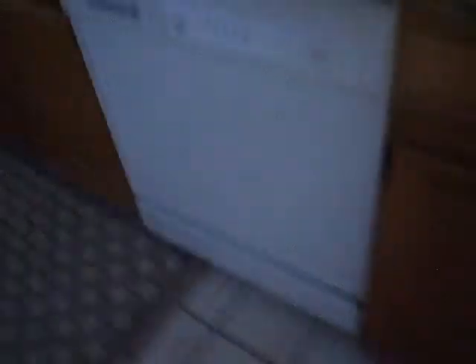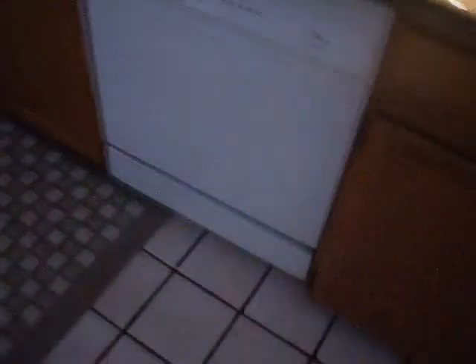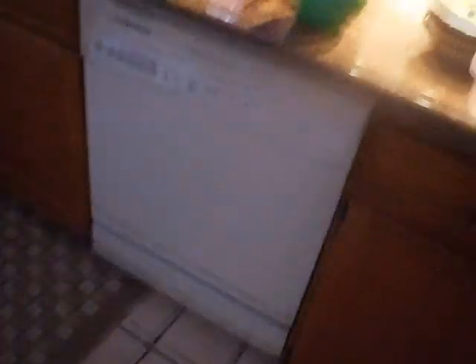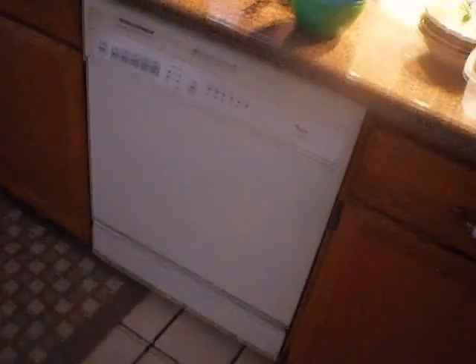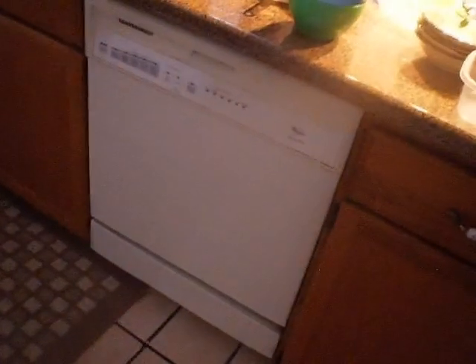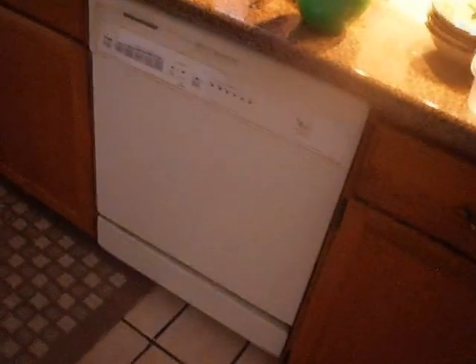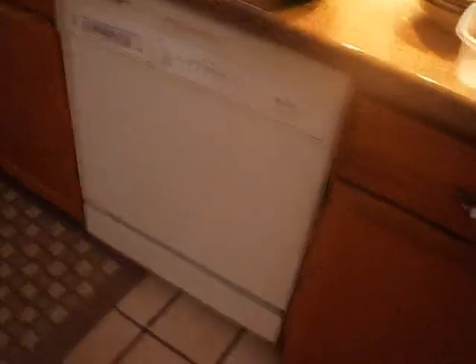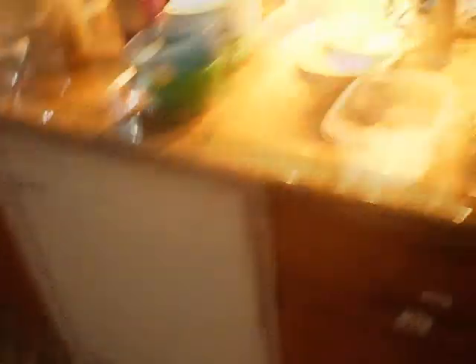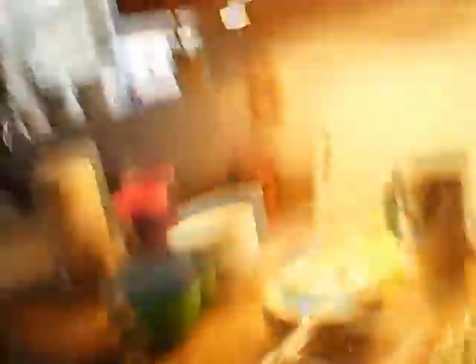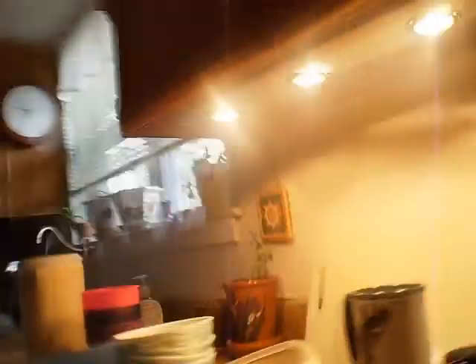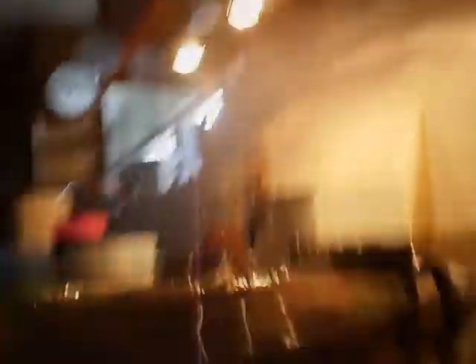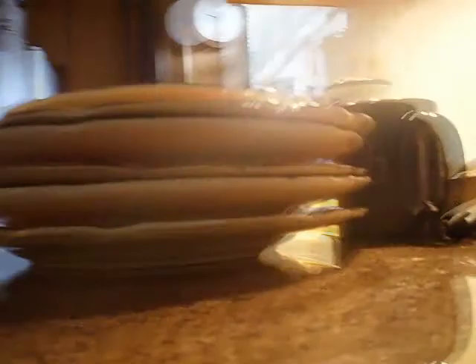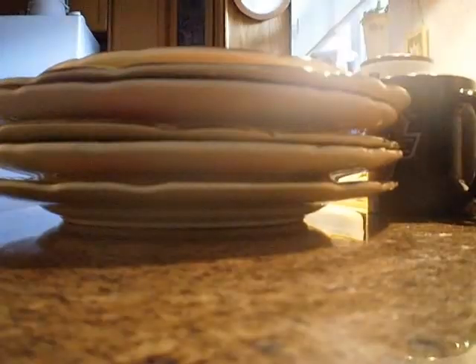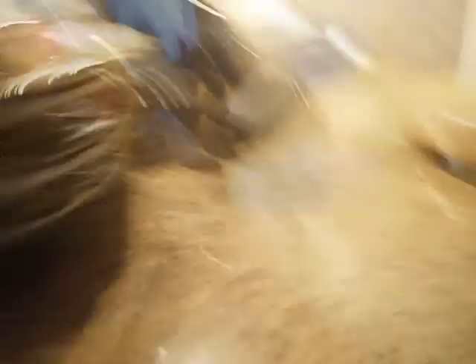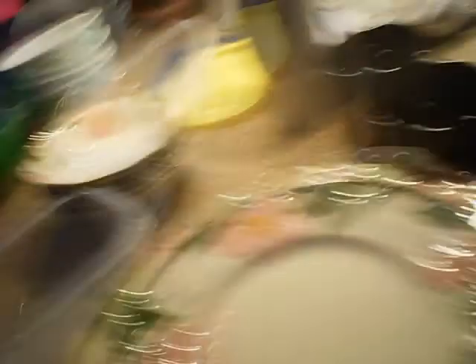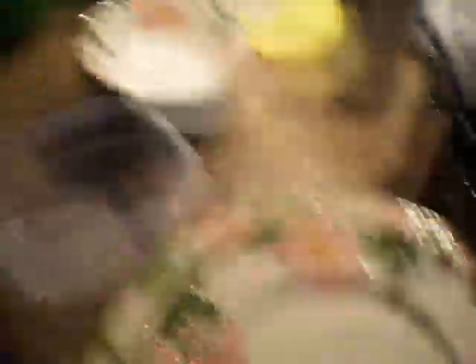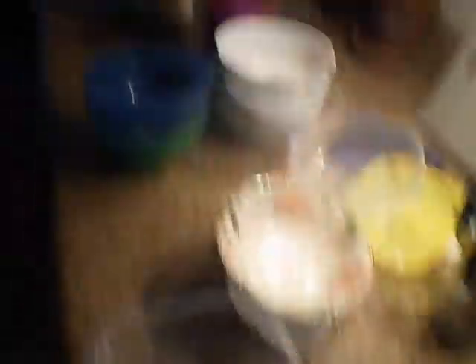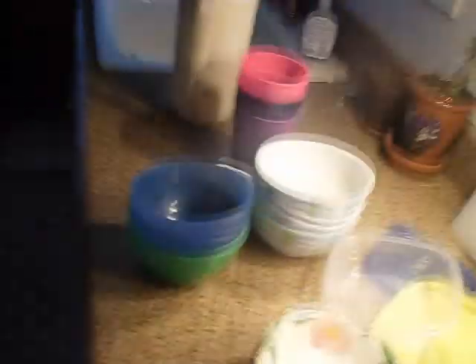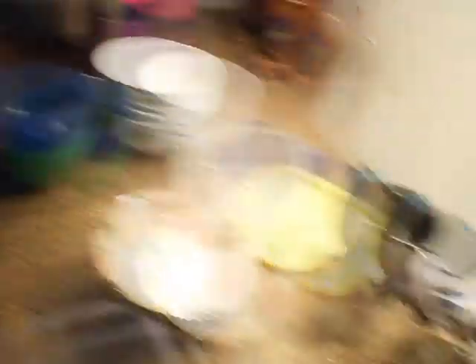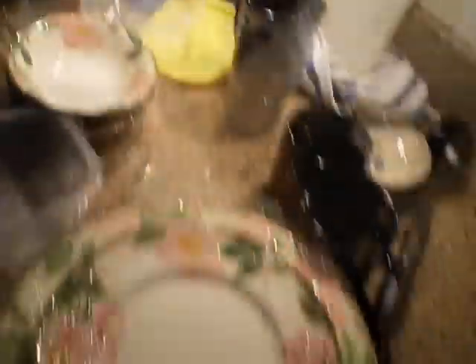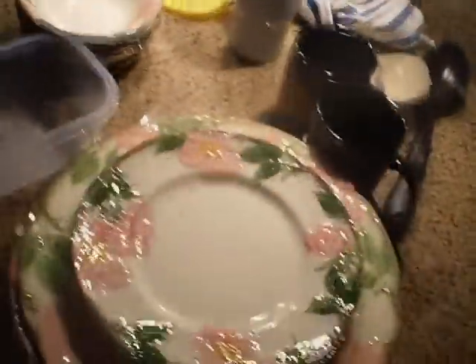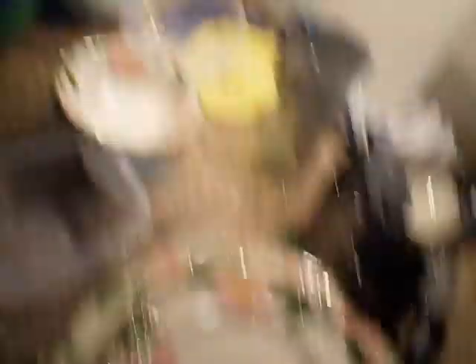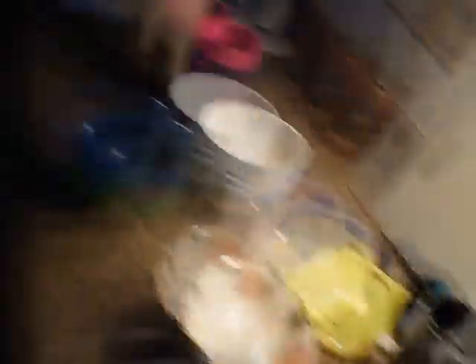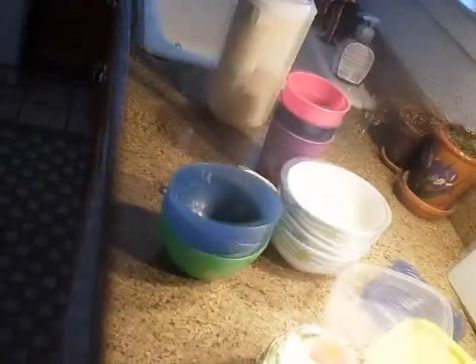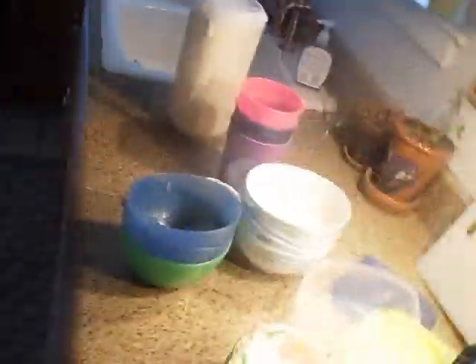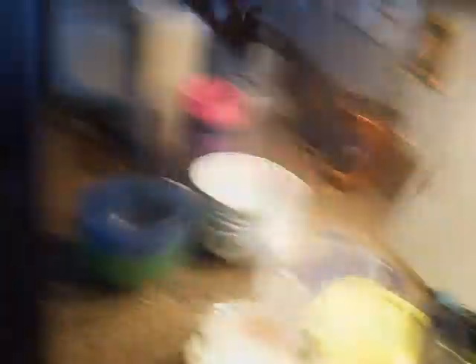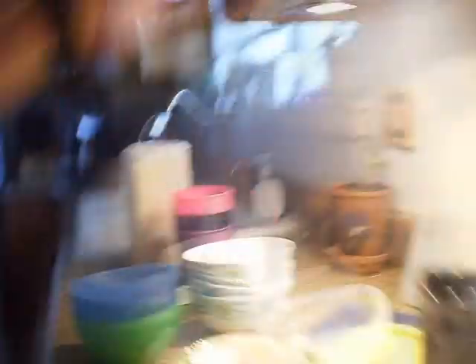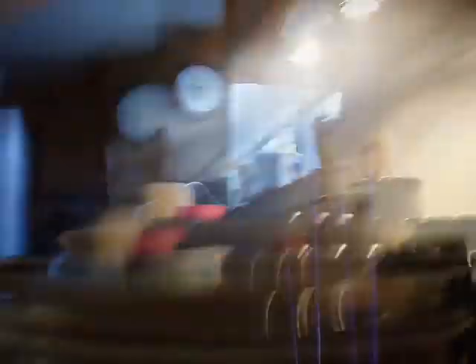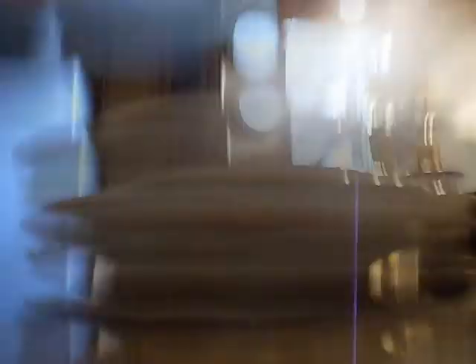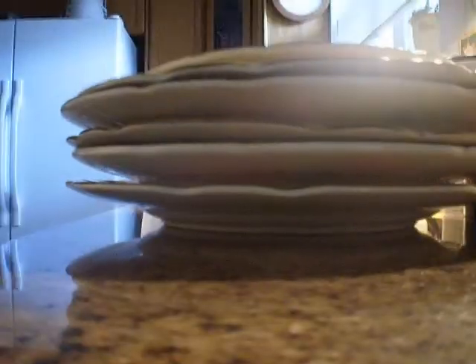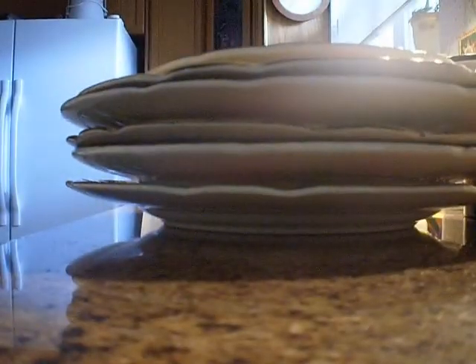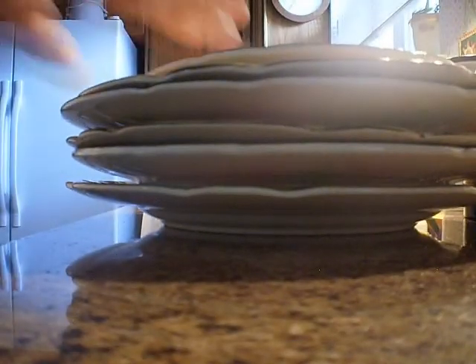Close the dishwasher so that the door's not in your way. And then start to put away the dishes that are on the countertop.